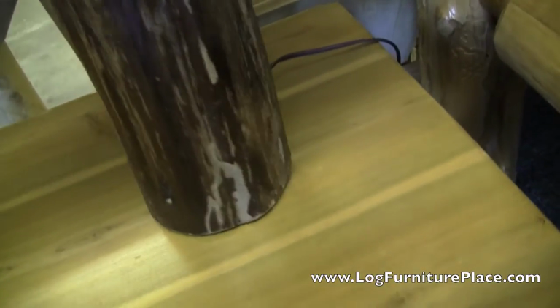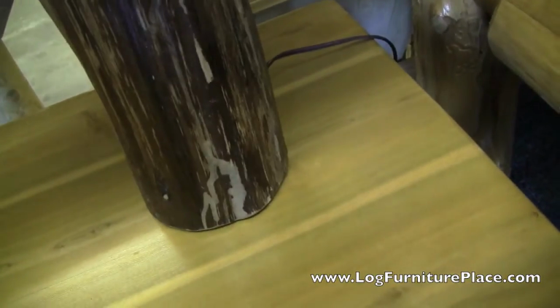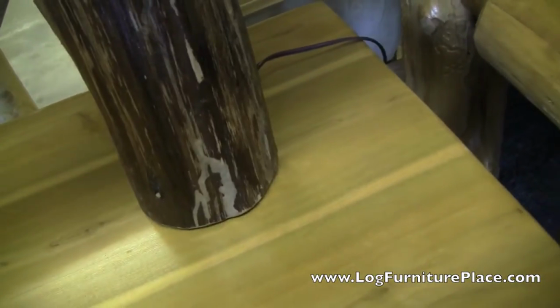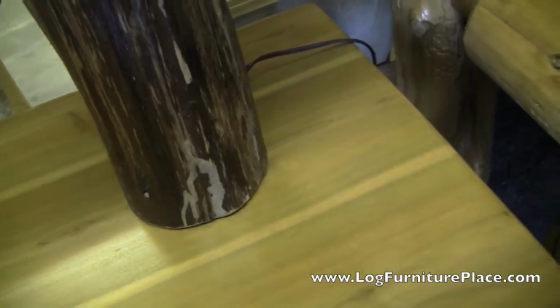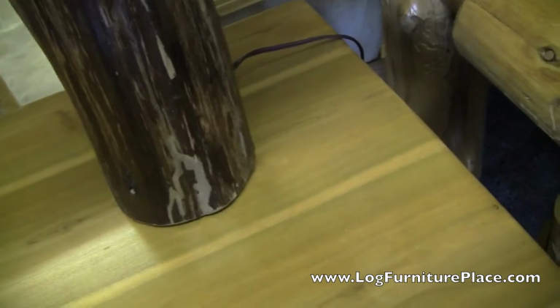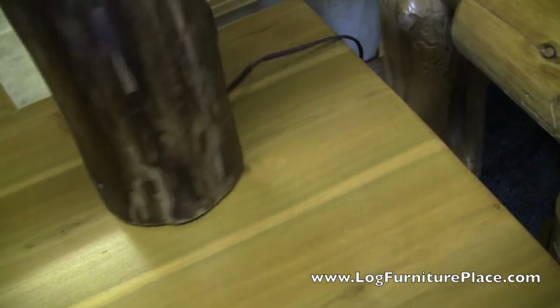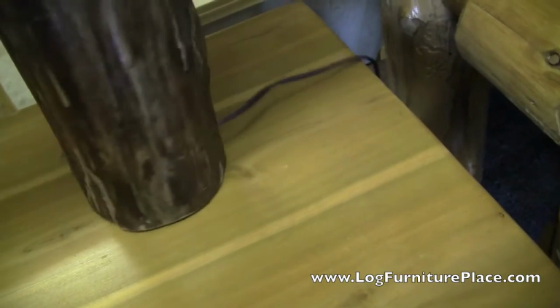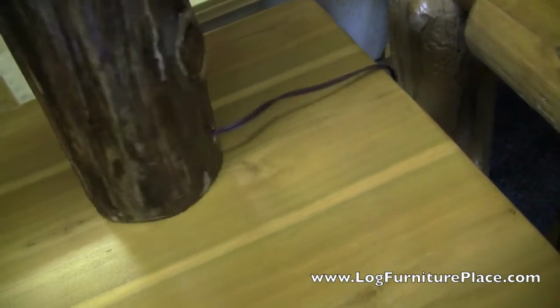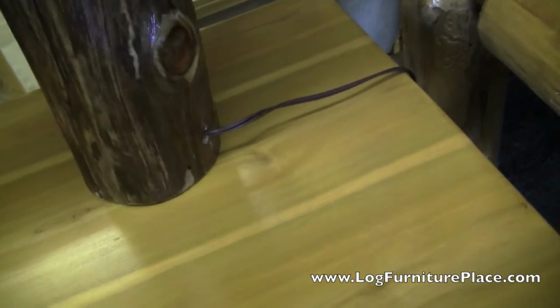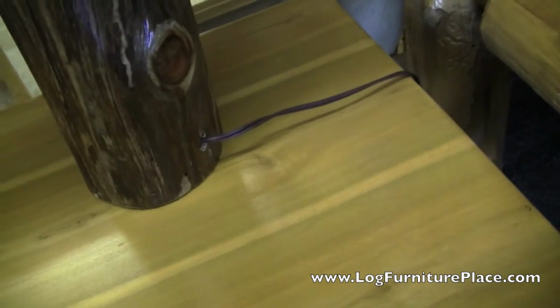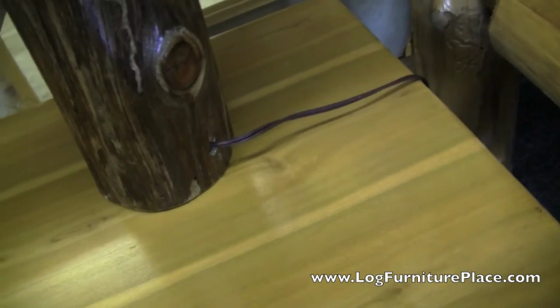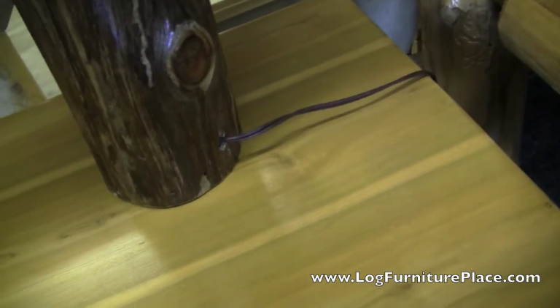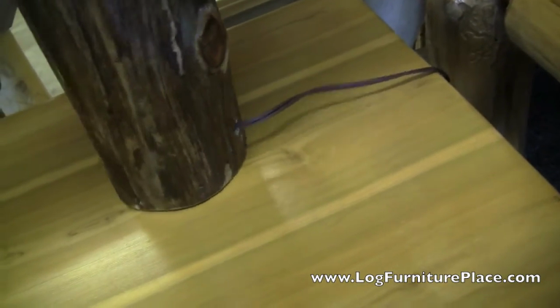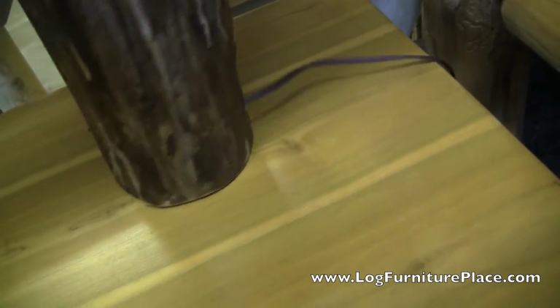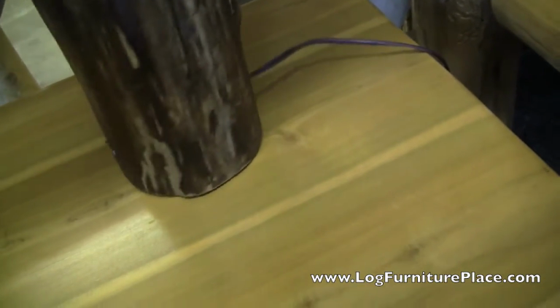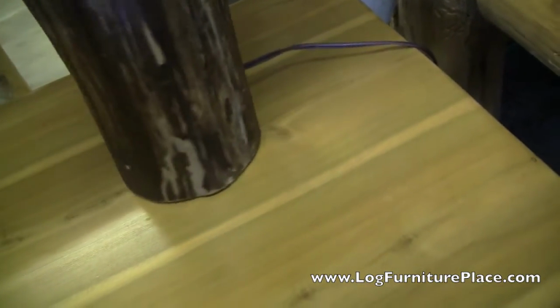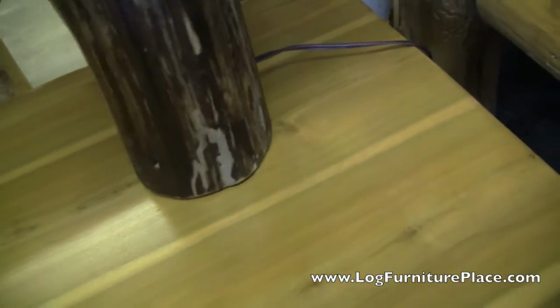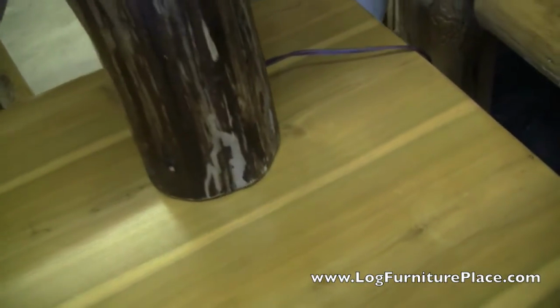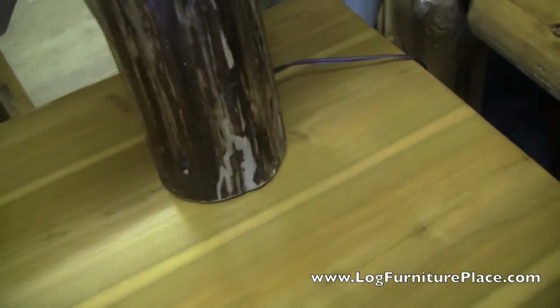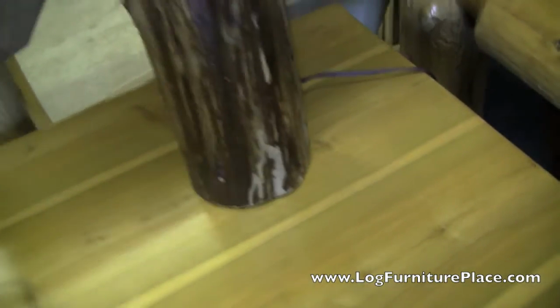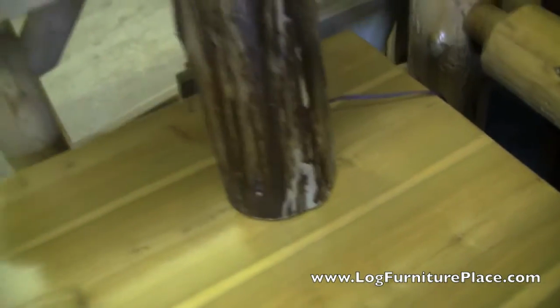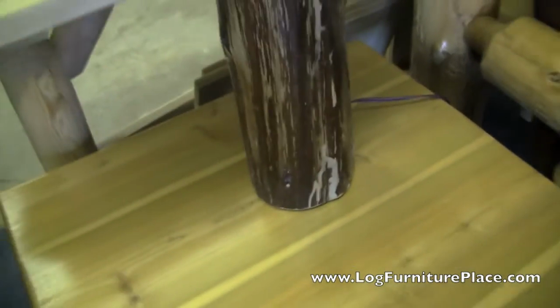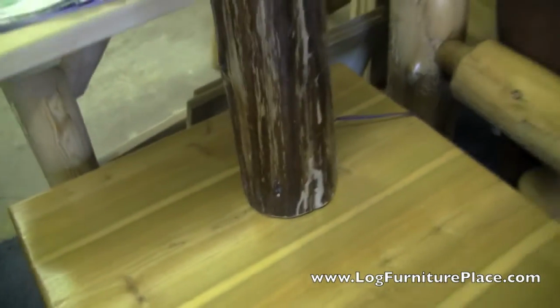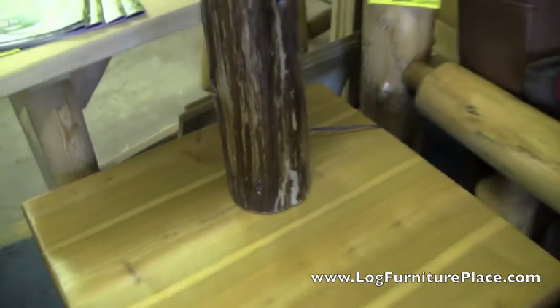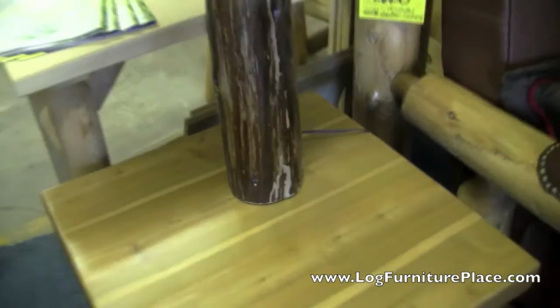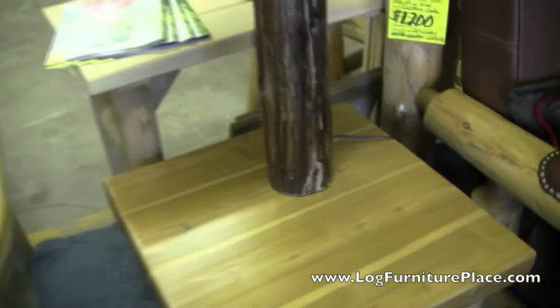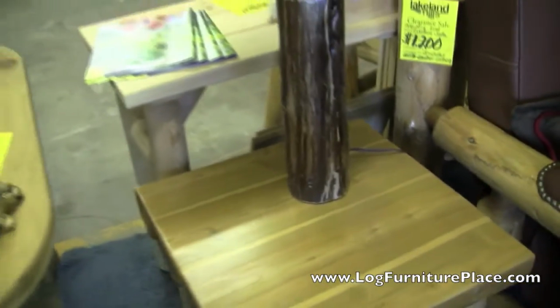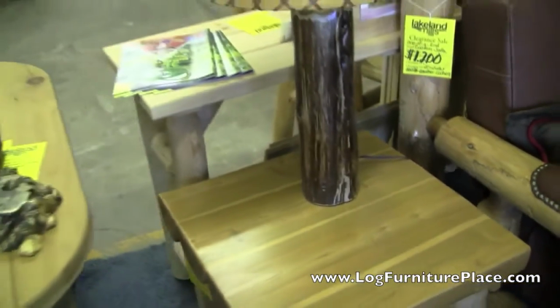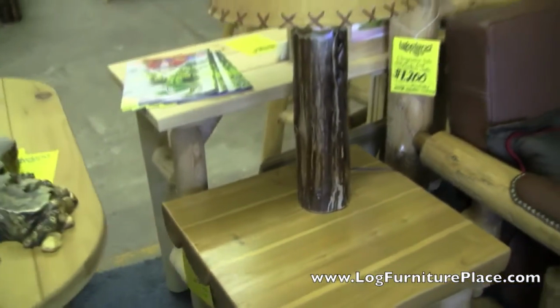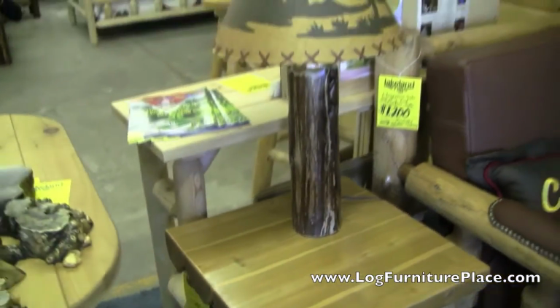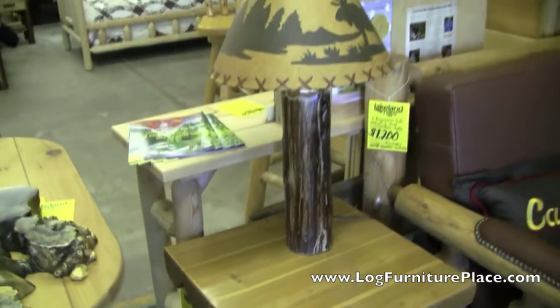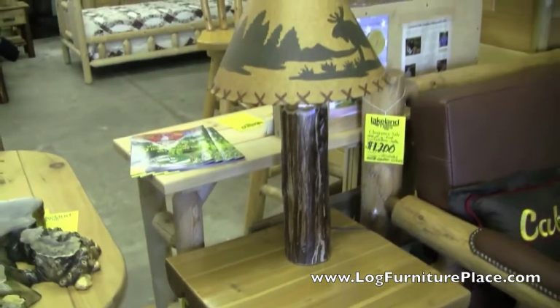Find your rustic decor, your cabin decor at the place for log furniture — logfurnitureplace.com.